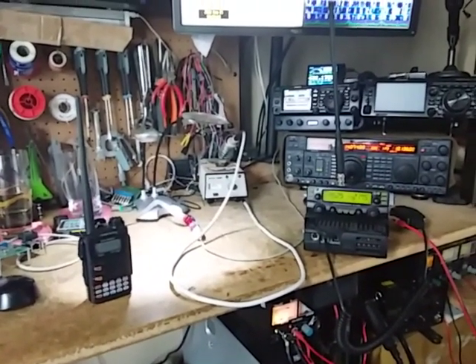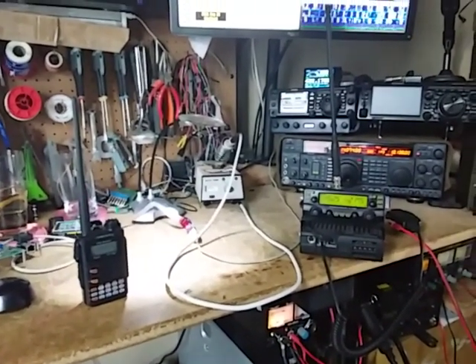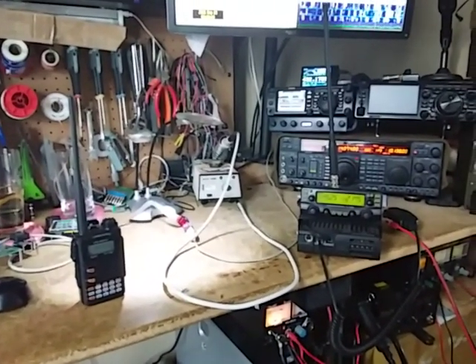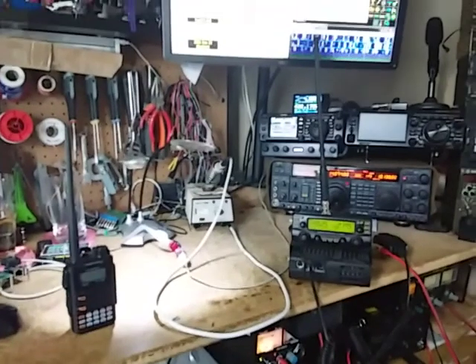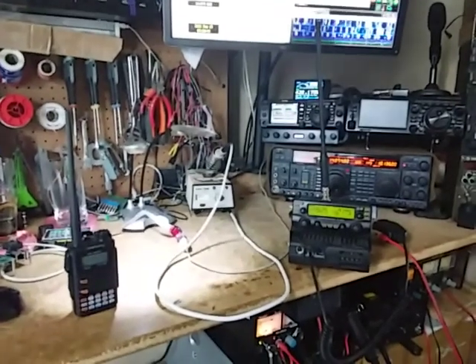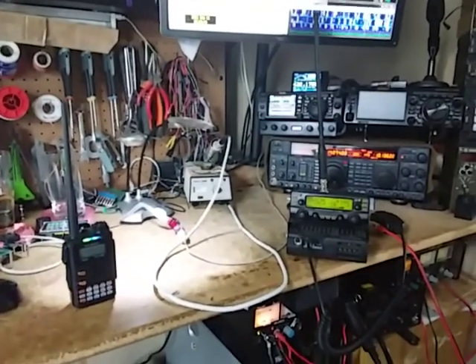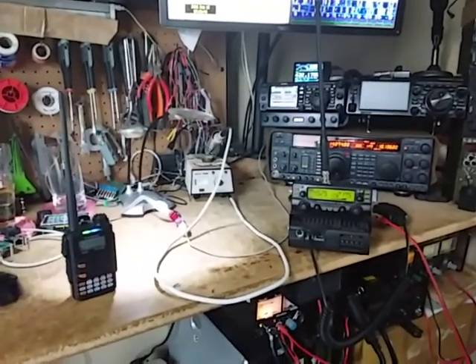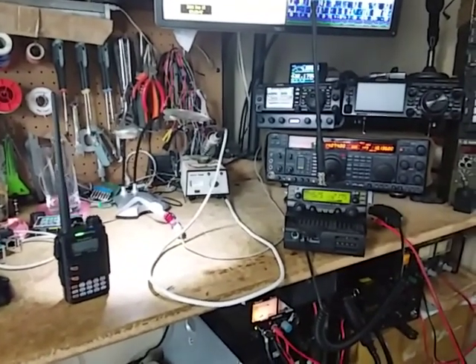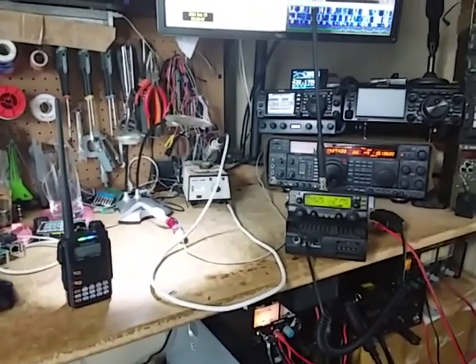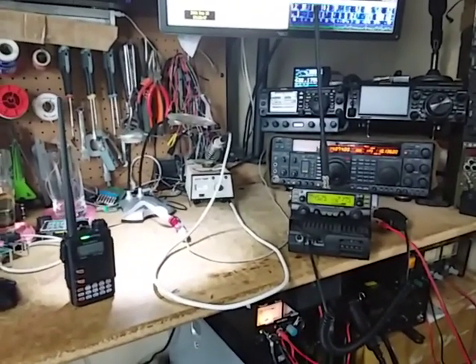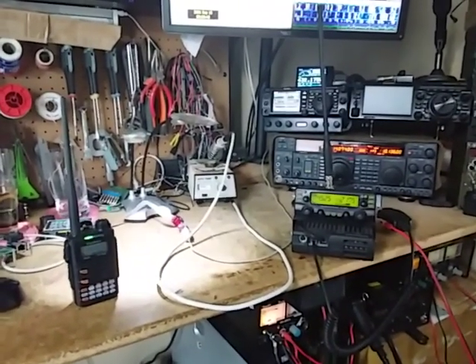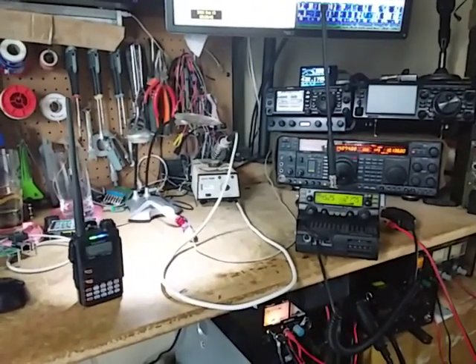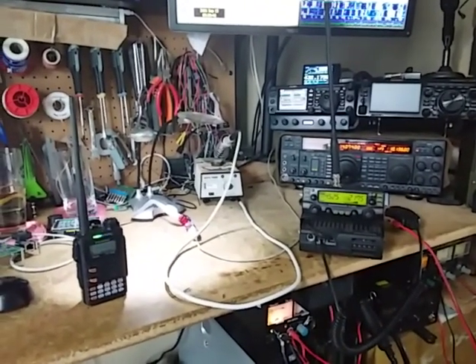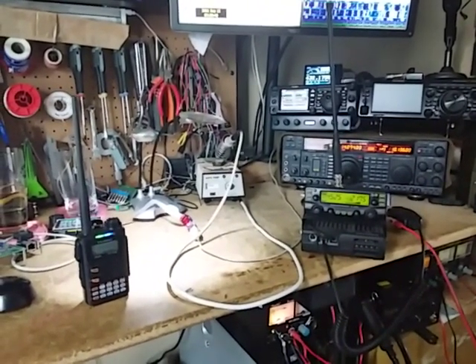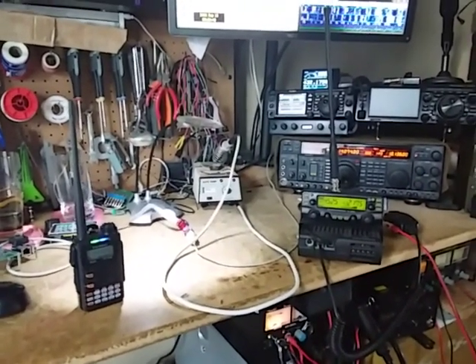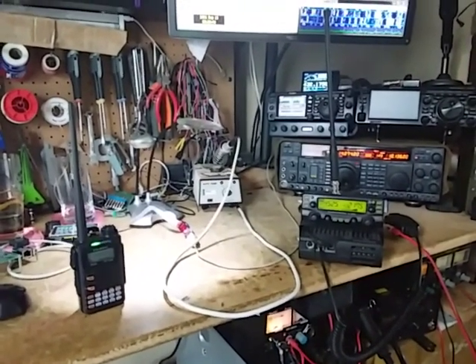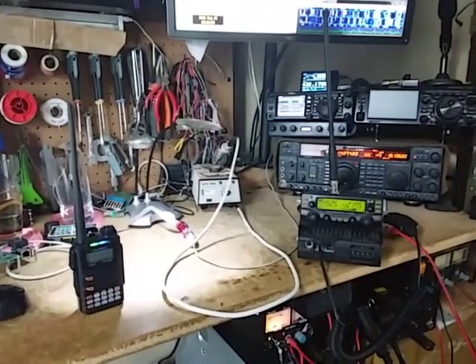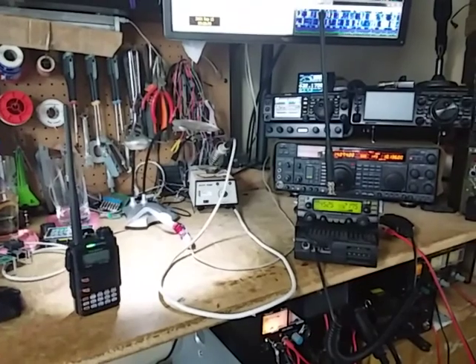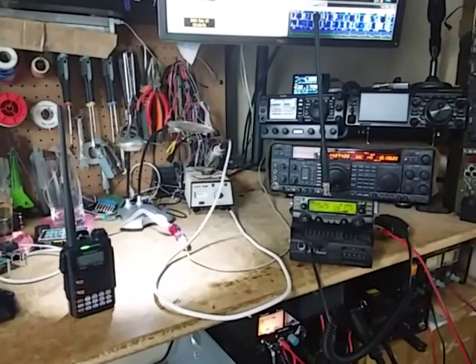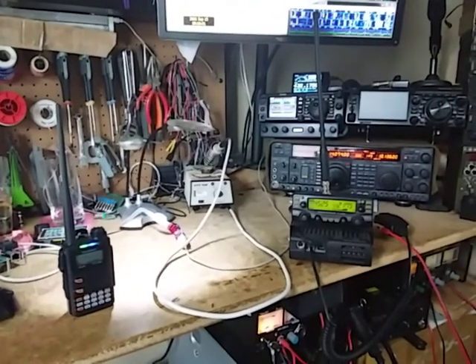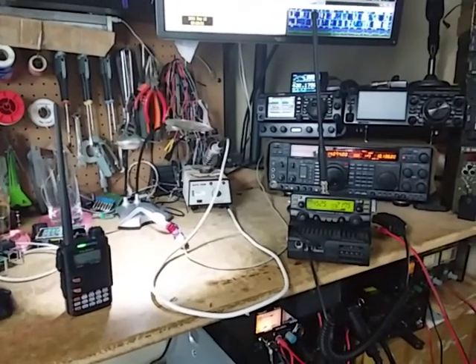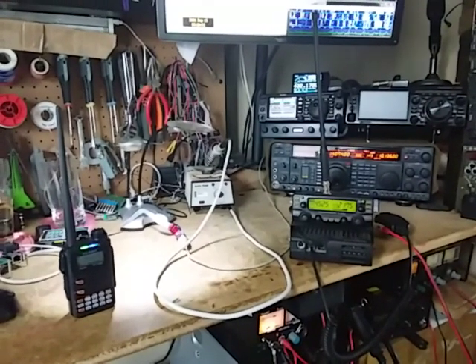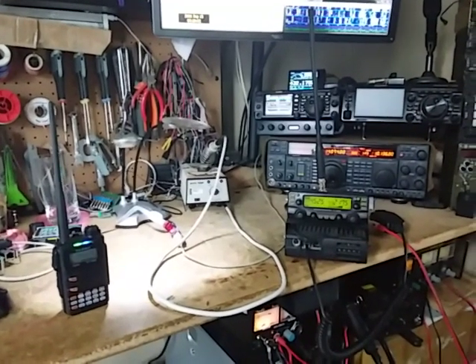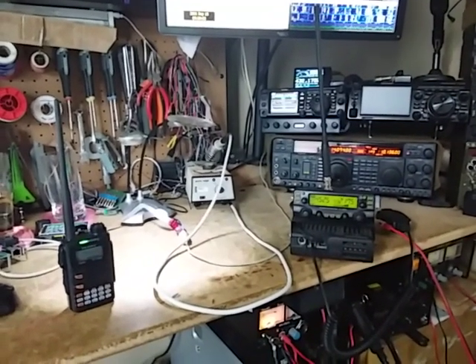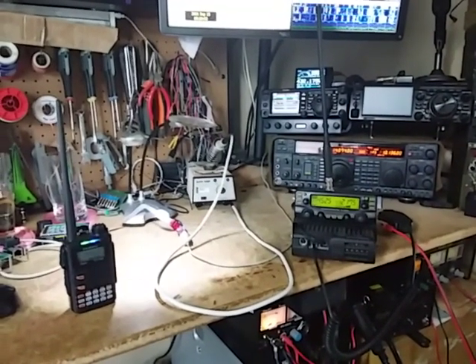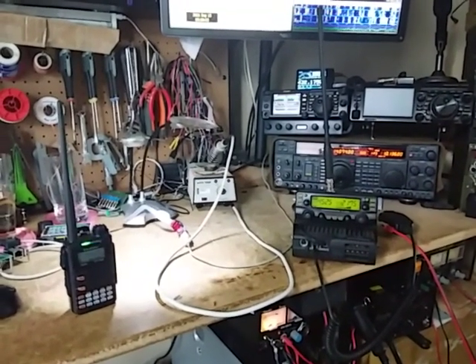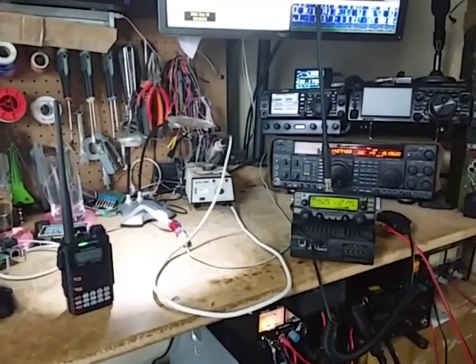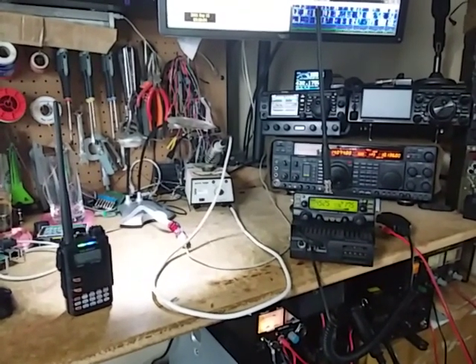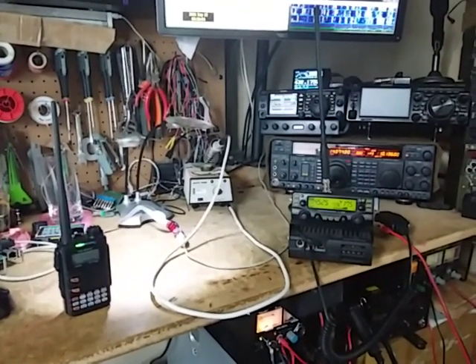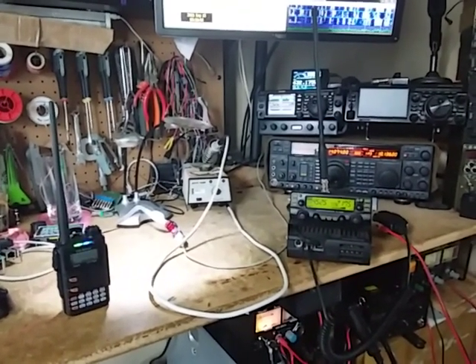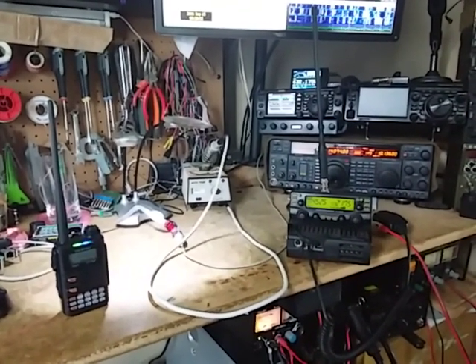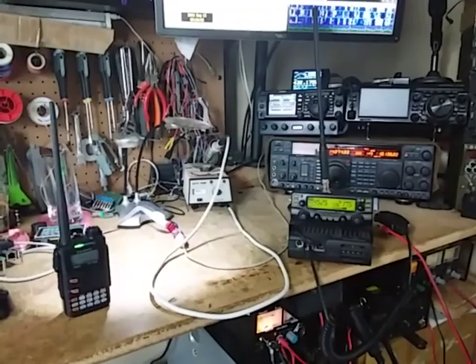That's just a little bit of crossband digital shenanigans that didn't work — but that's what amateur radio is about, it's about trying things. Thanks for watching. Cheers!